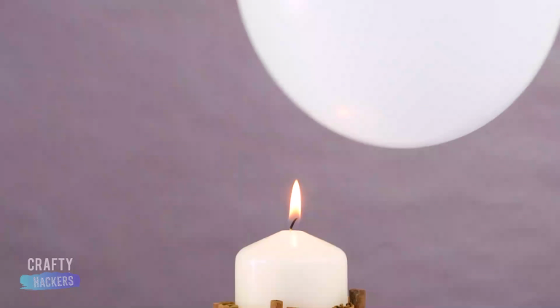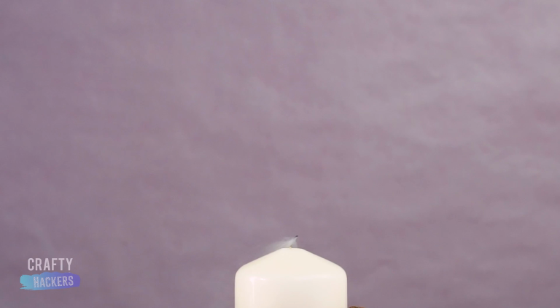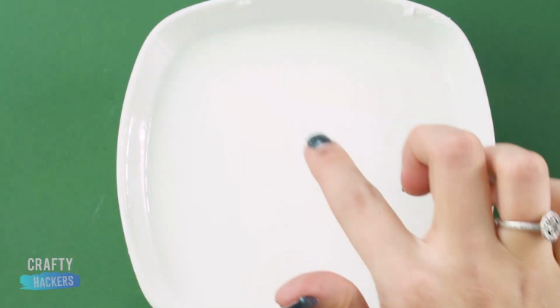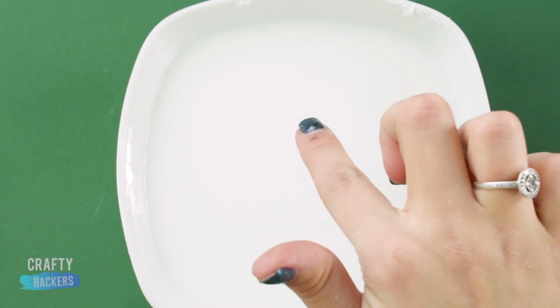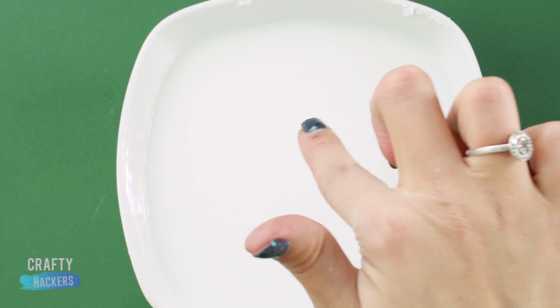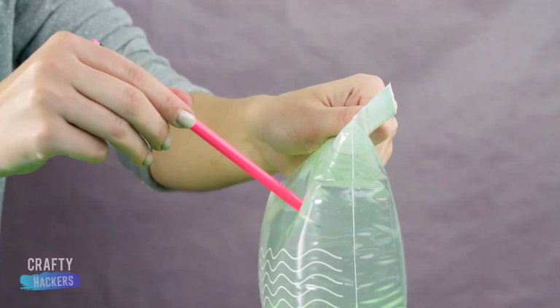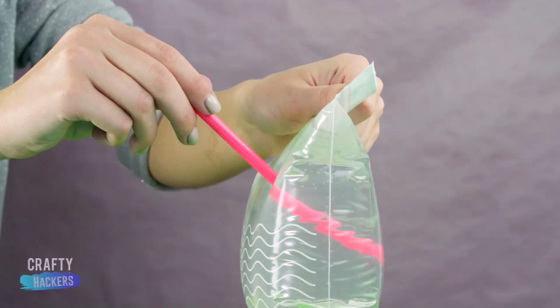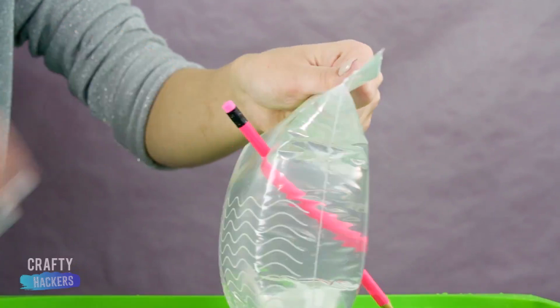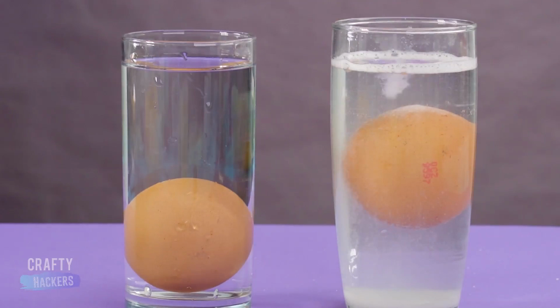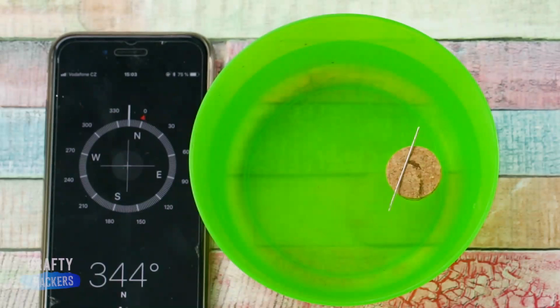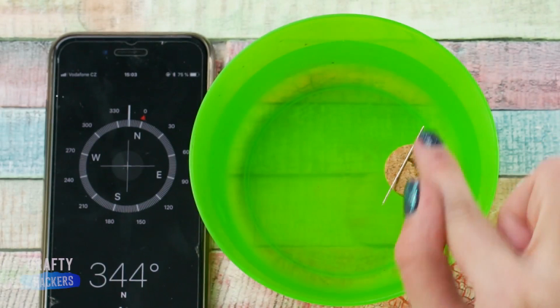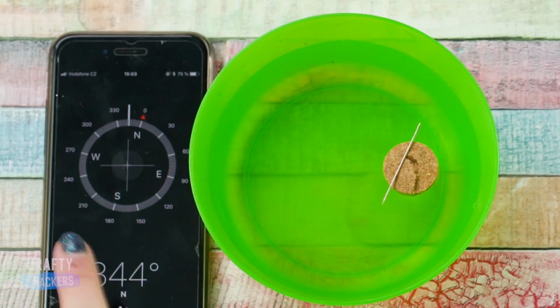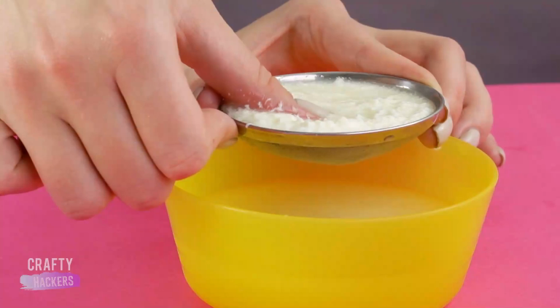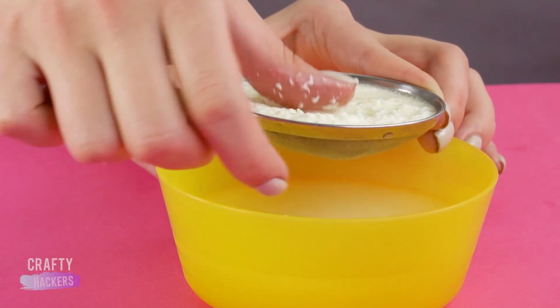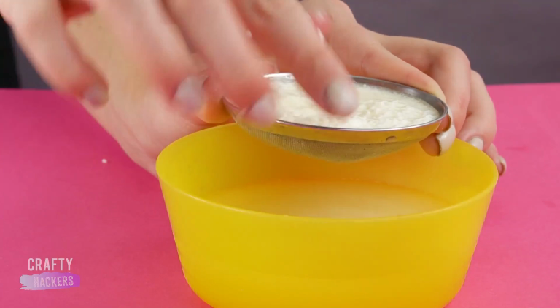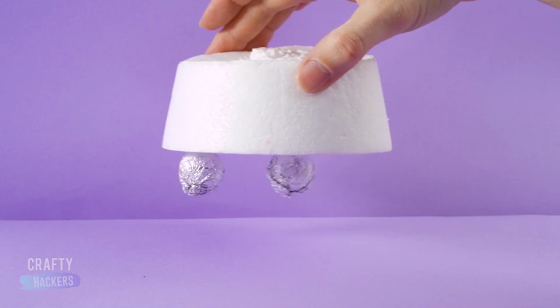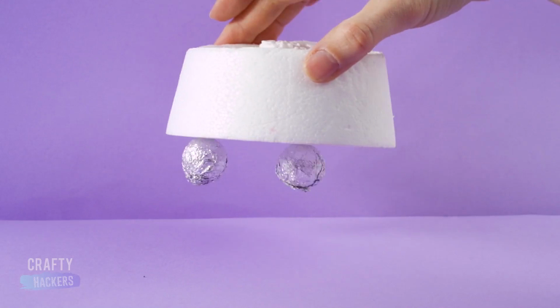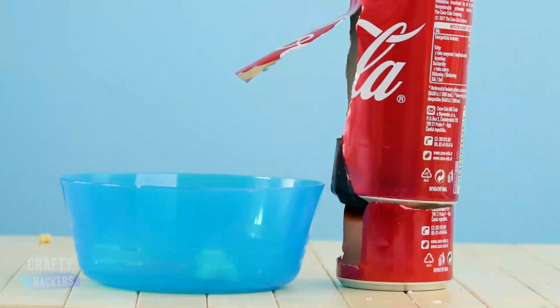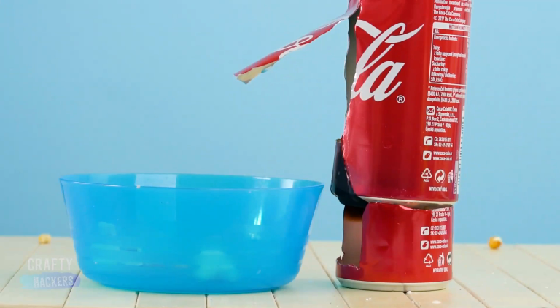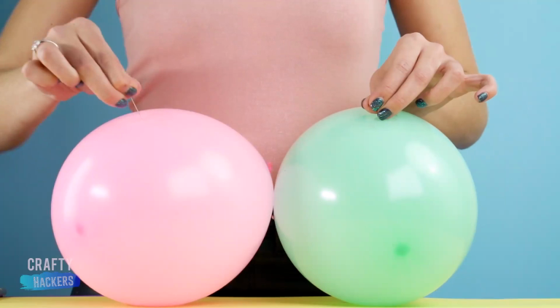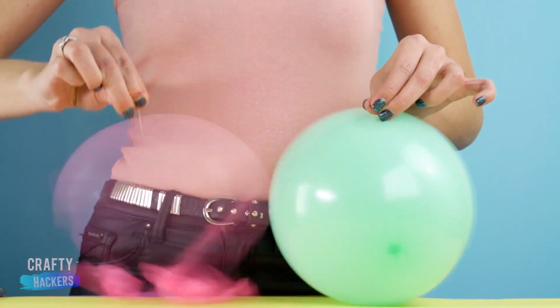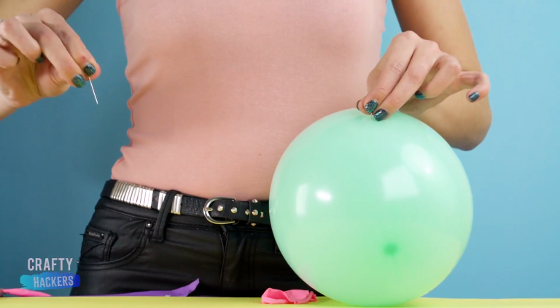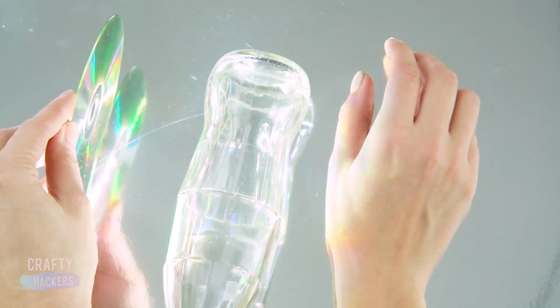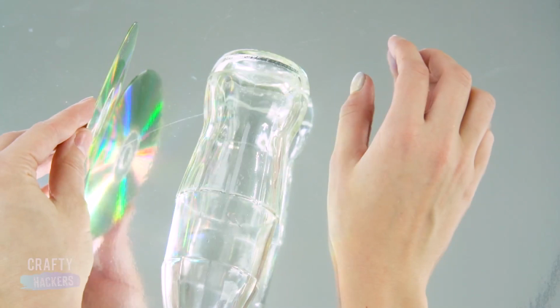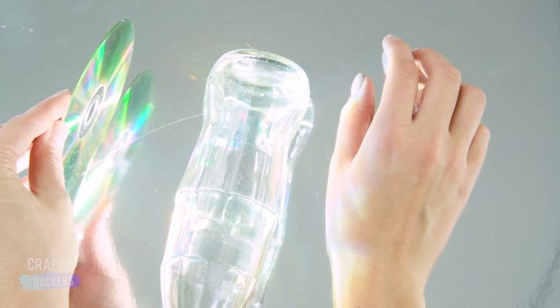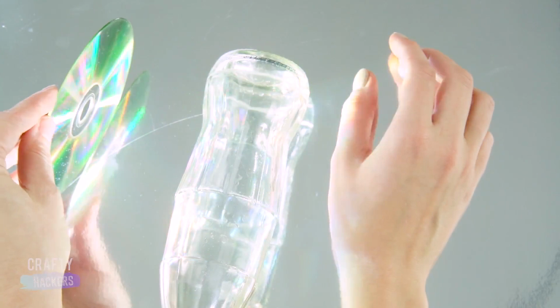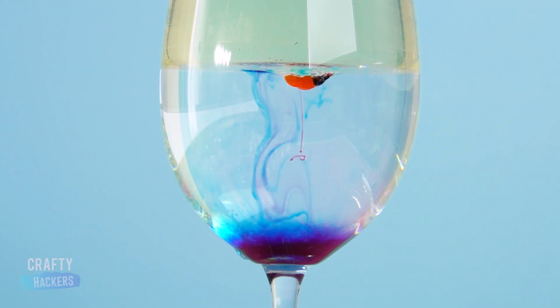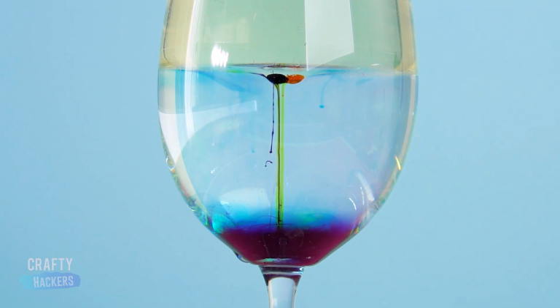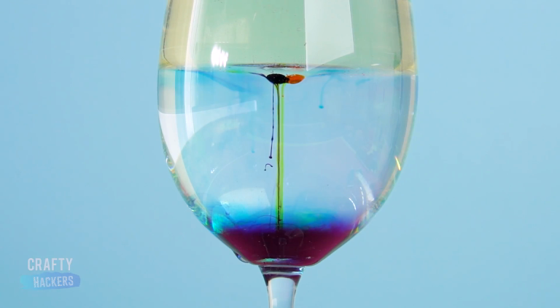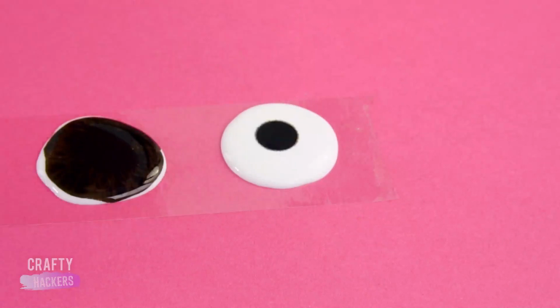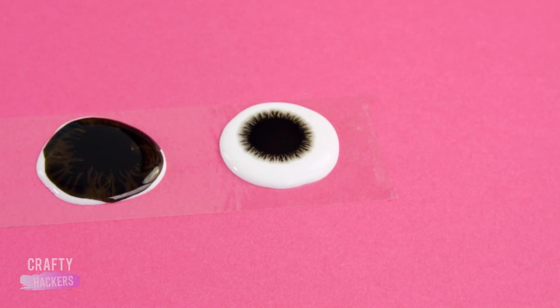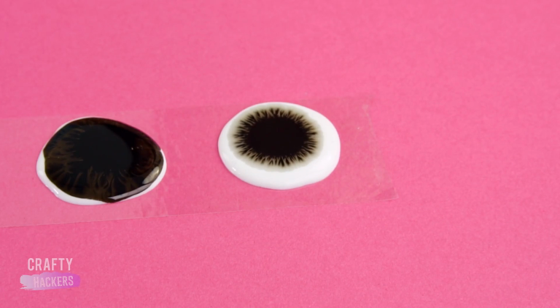Hey guys, welcome back. Today on CraftyHackers, we're going to show you some cool science experiments you can do with stuff around the house. If this is your first time here, click the notification bell to be the first to see our new videos. And like and subscribe too if you want.